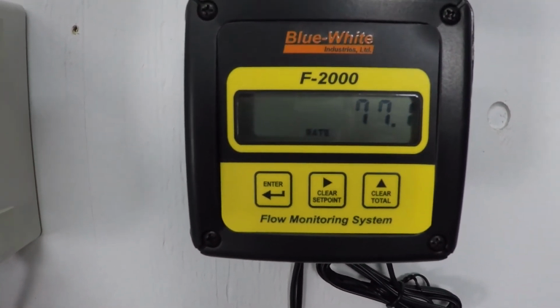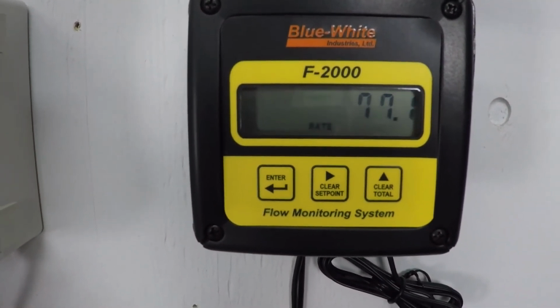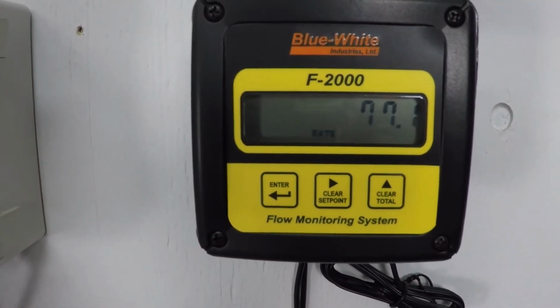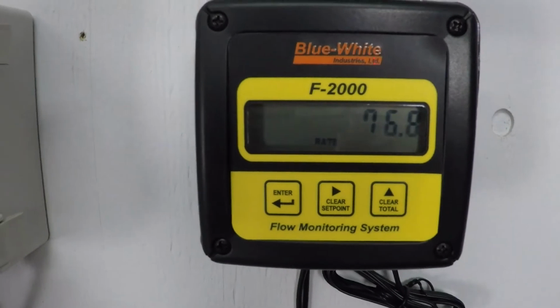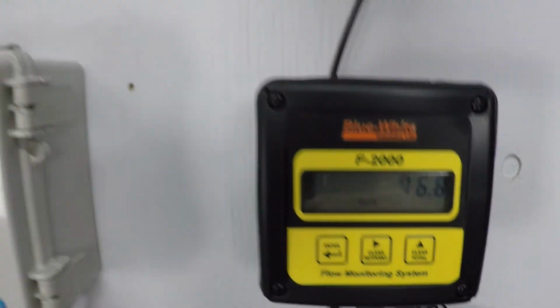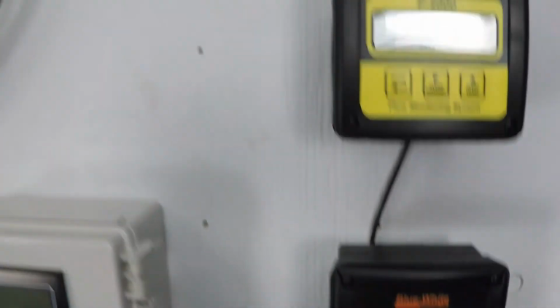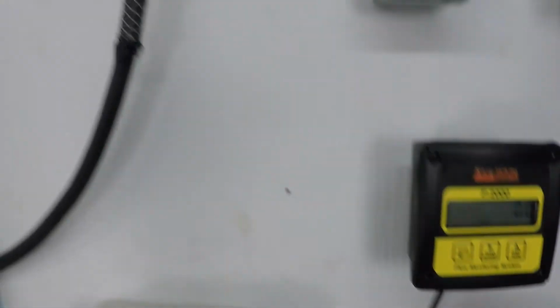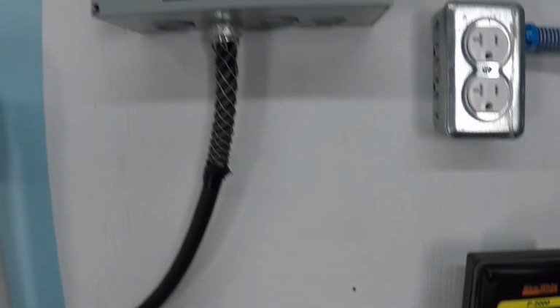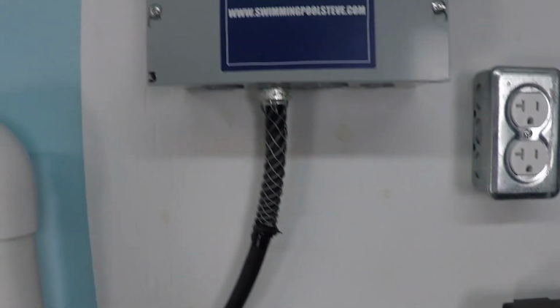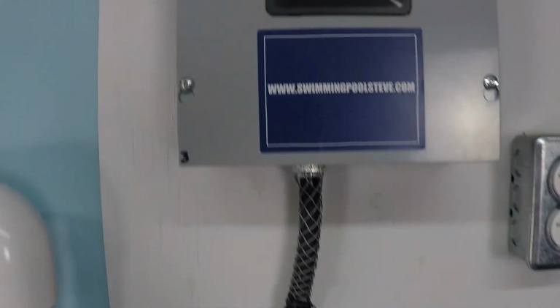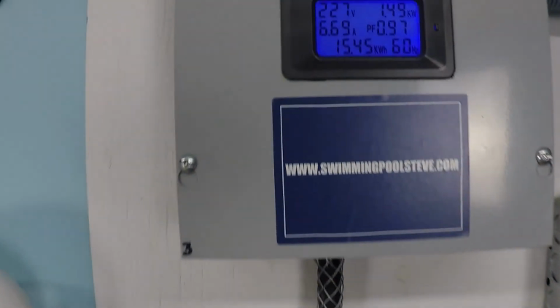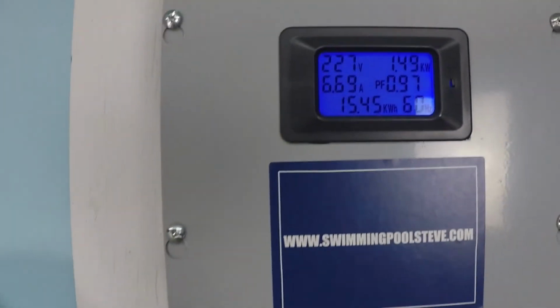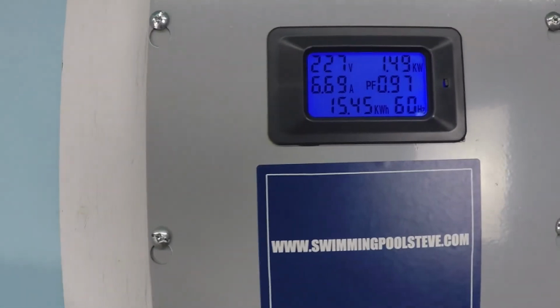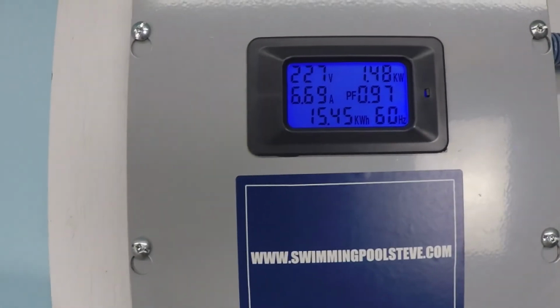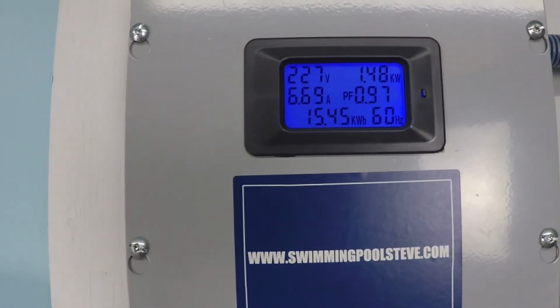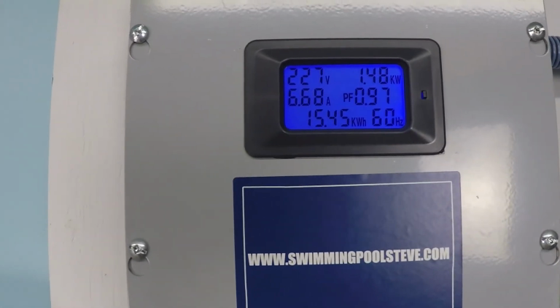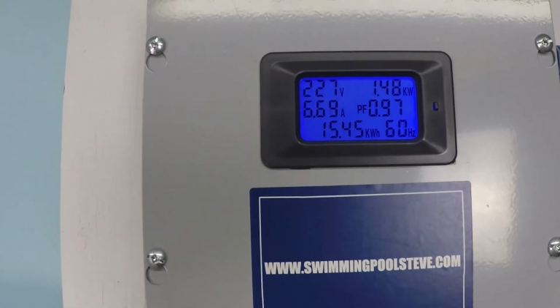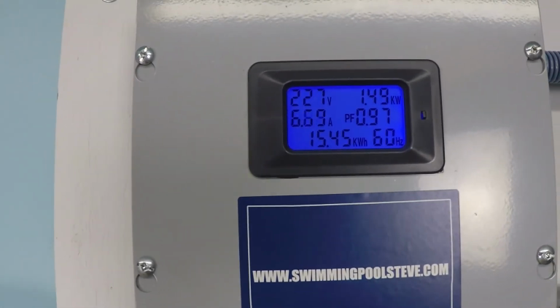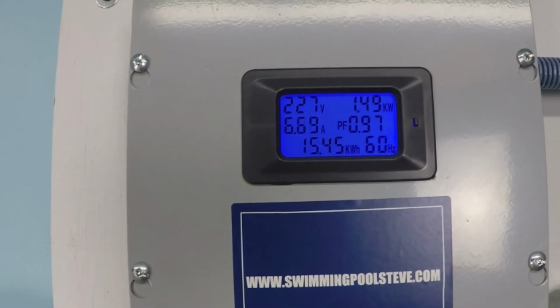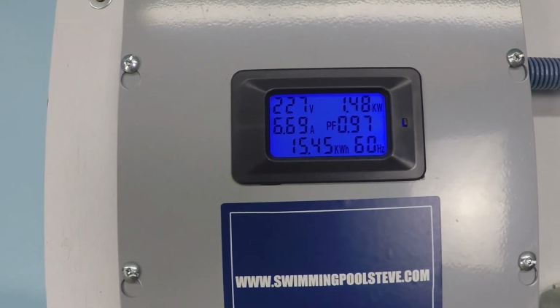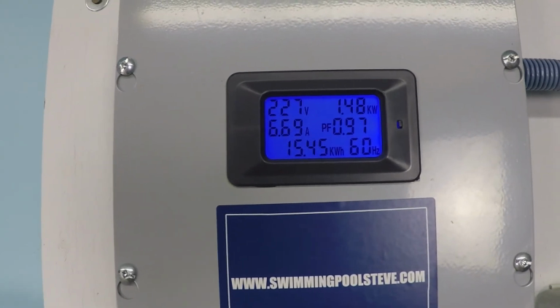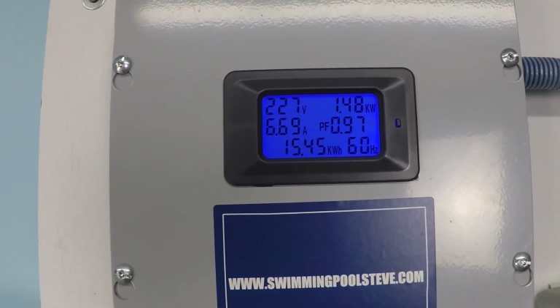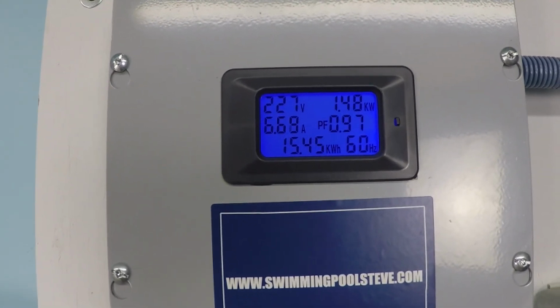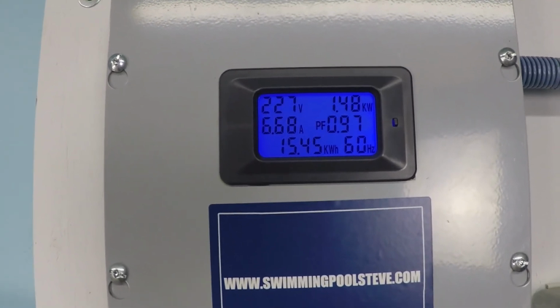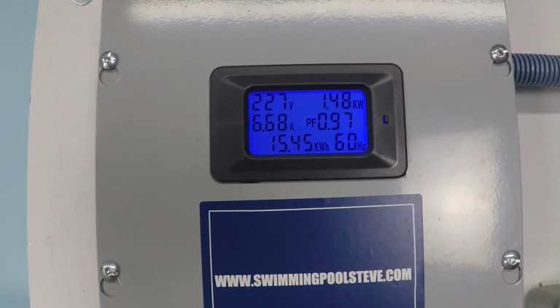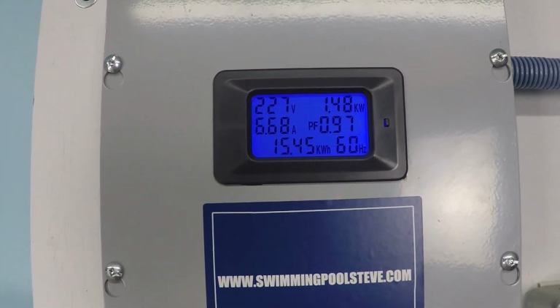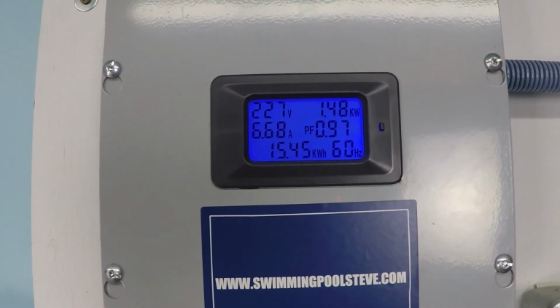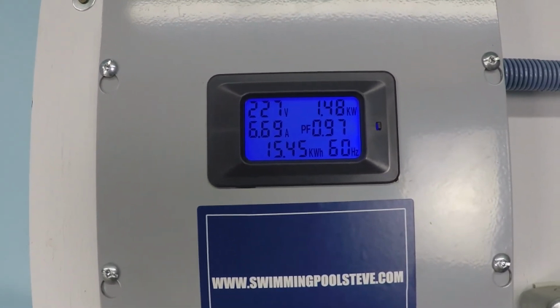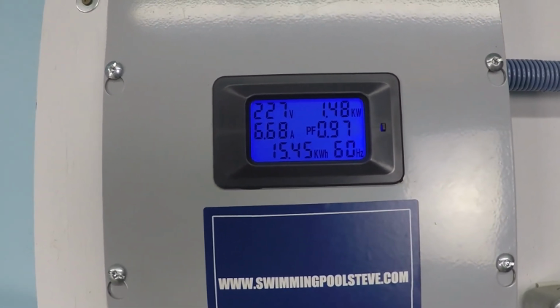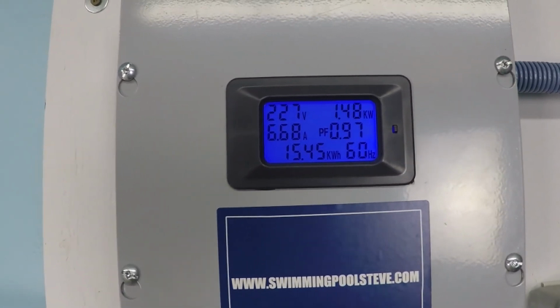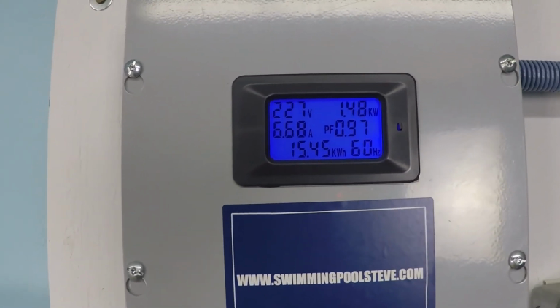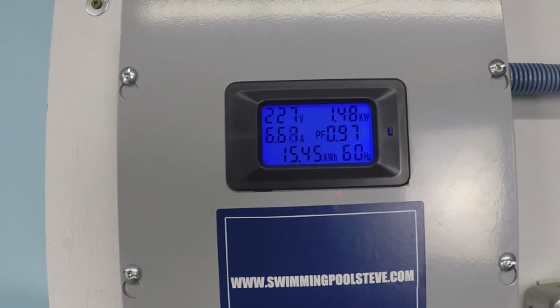Just over 77 gallons per minute, 1.48 kilowatts.